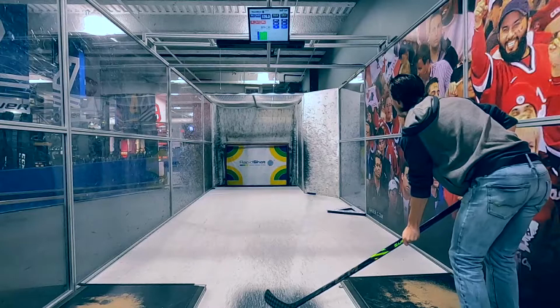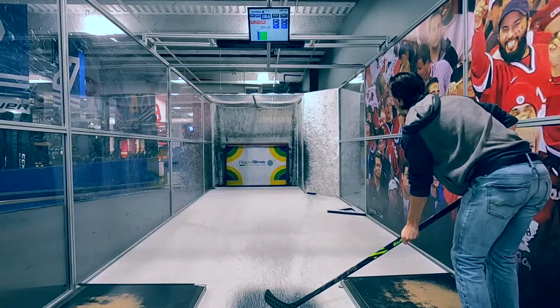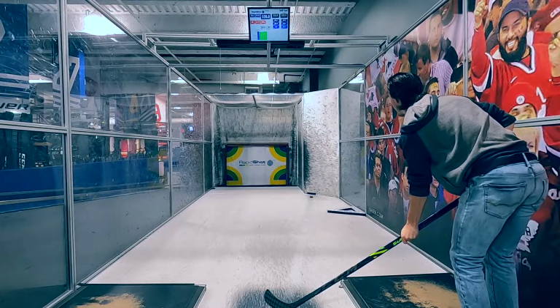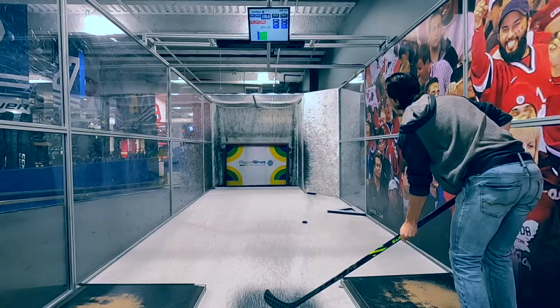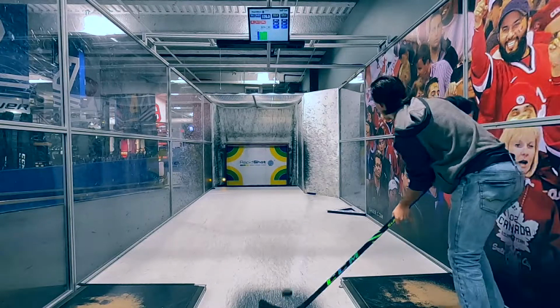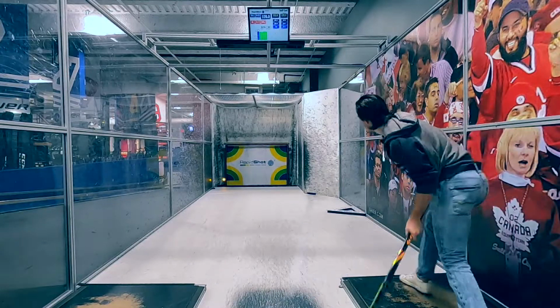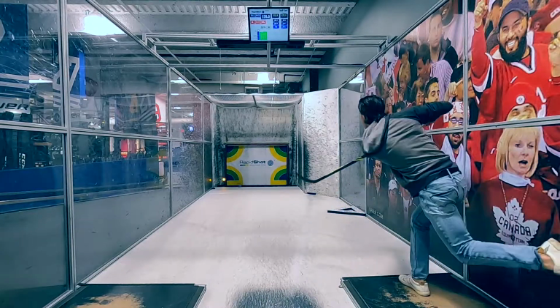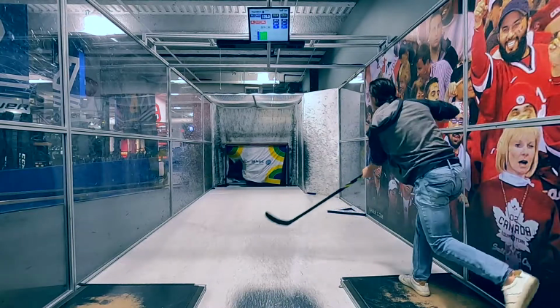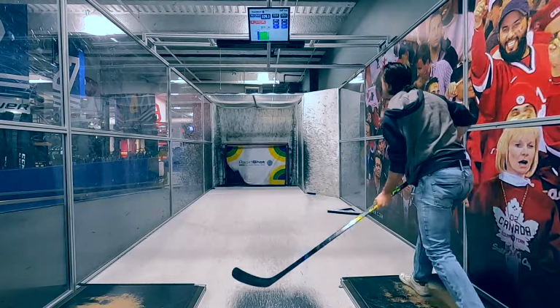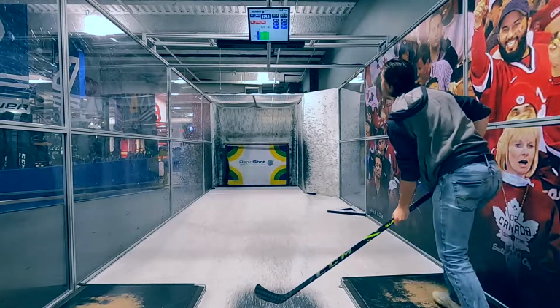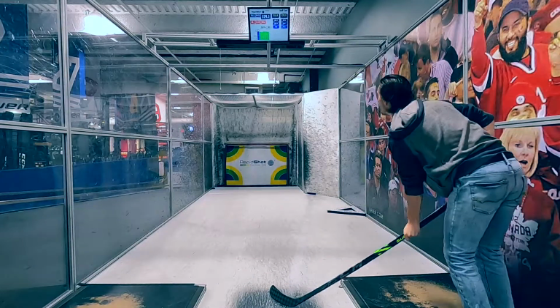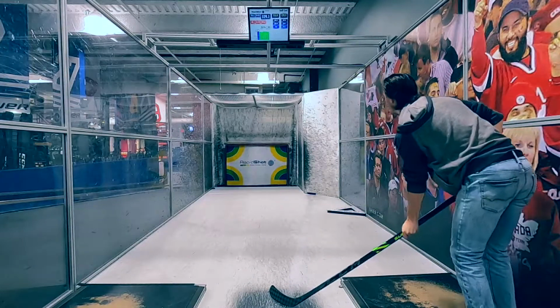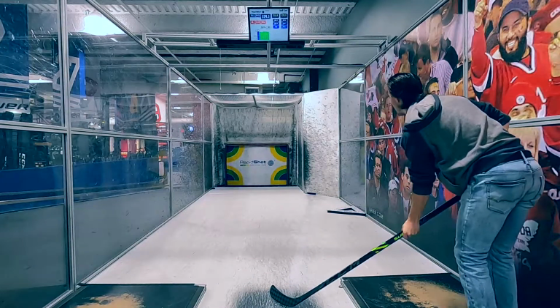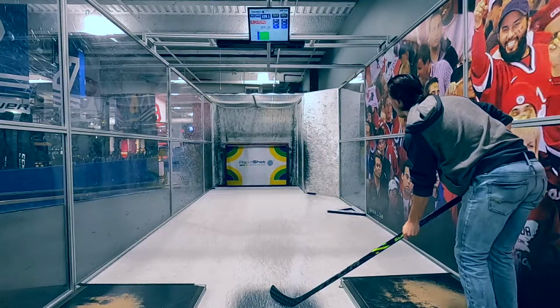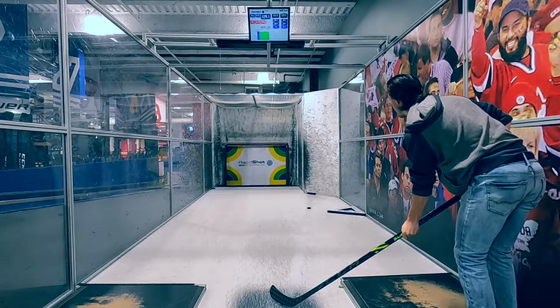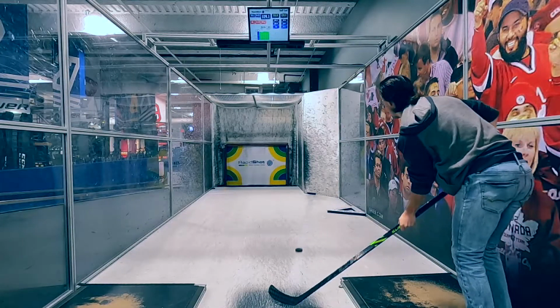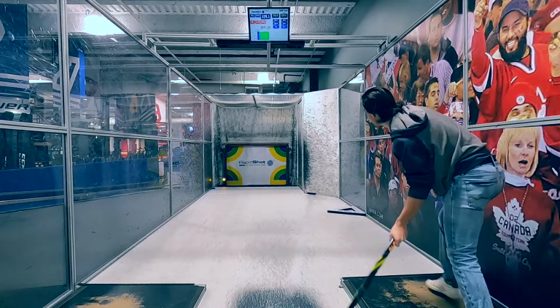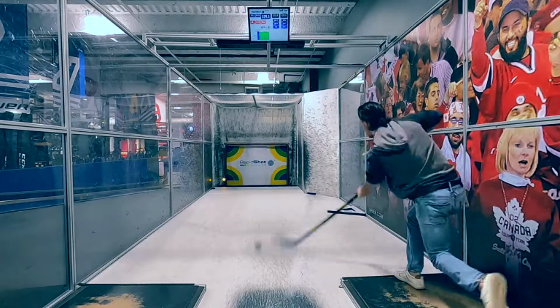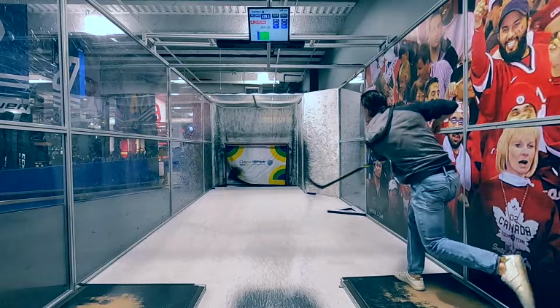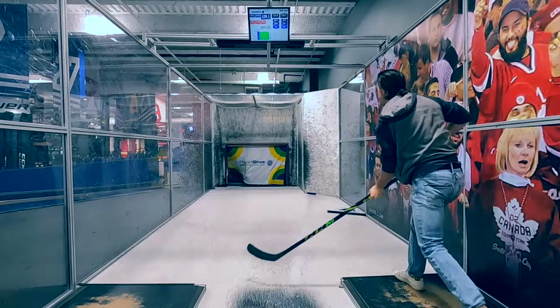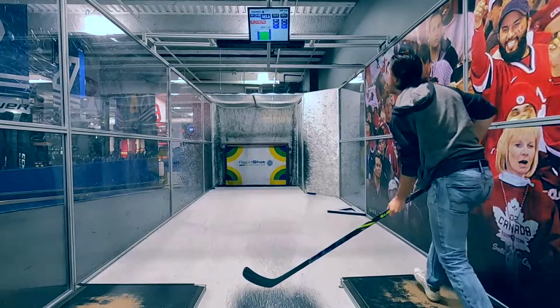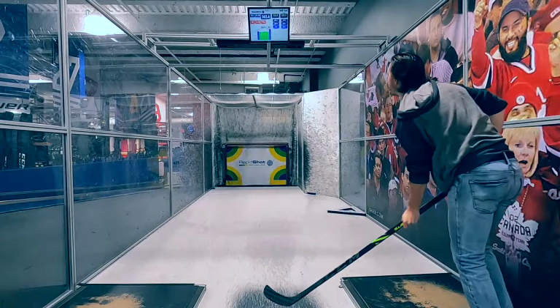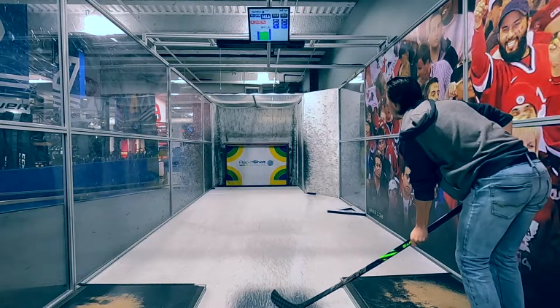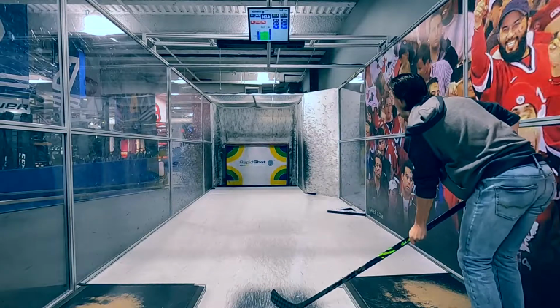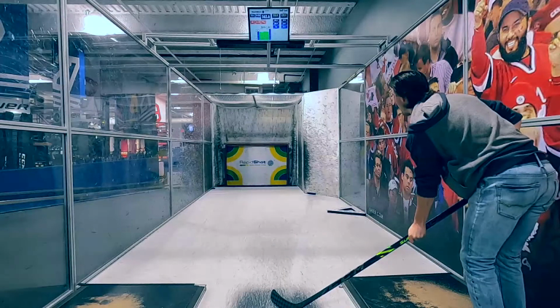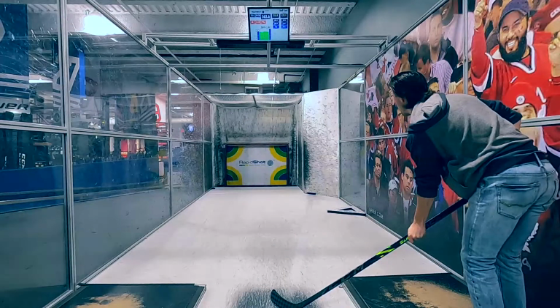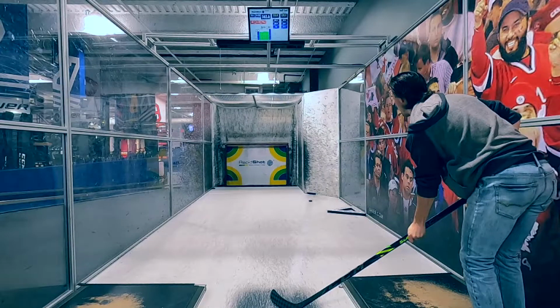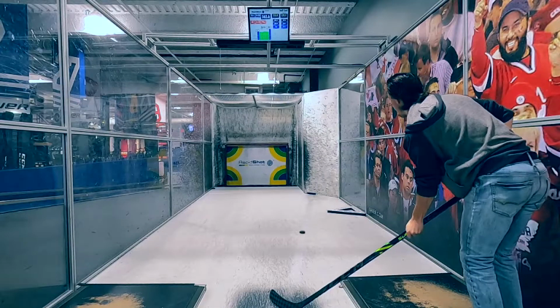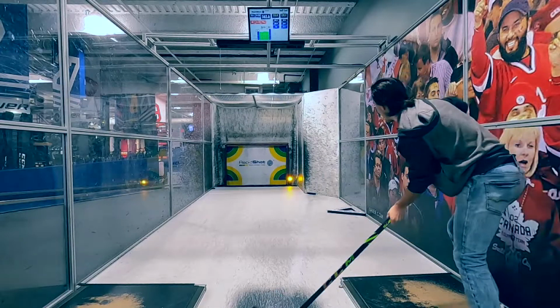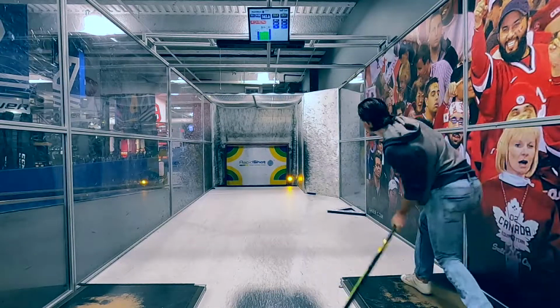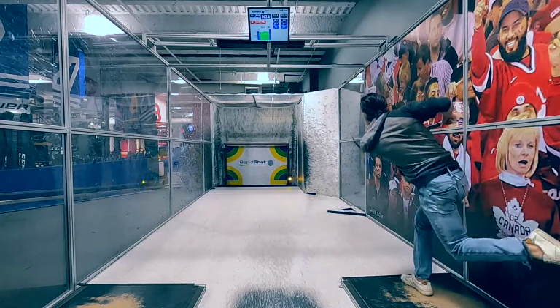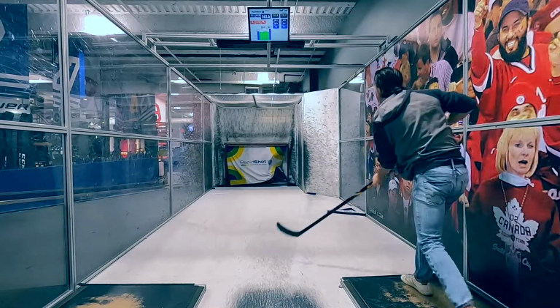The new blade is now designed to be a much softer blade than the TACS is traditionally known for, allowing players to still maximize pop while shooting, but give them a little bit more feel when handling the puck.